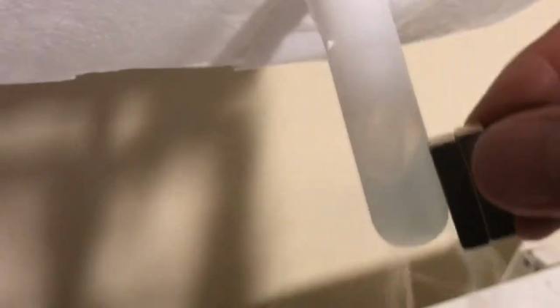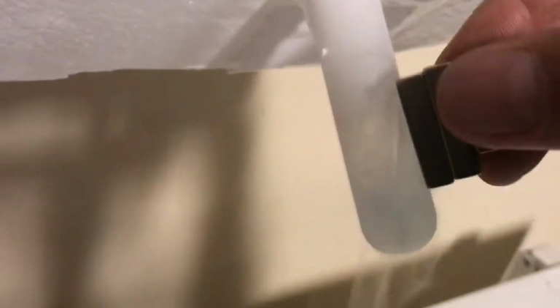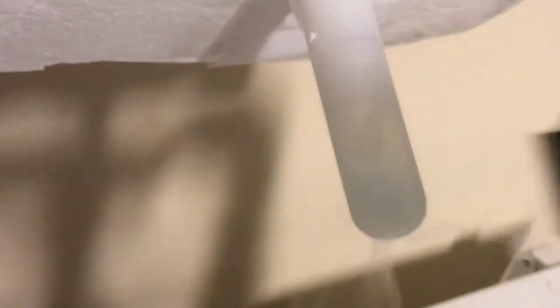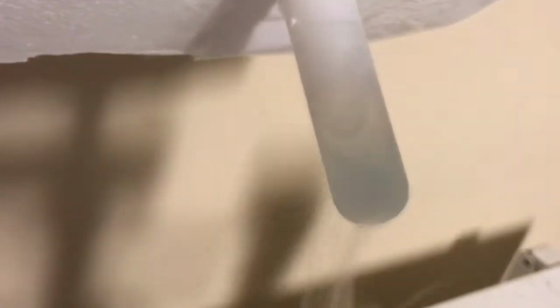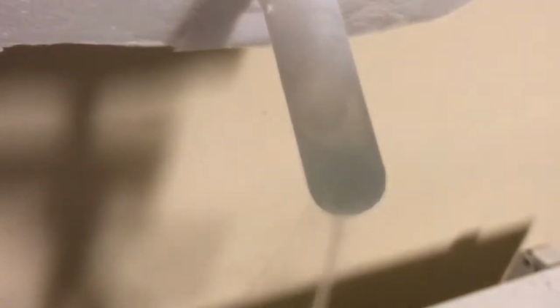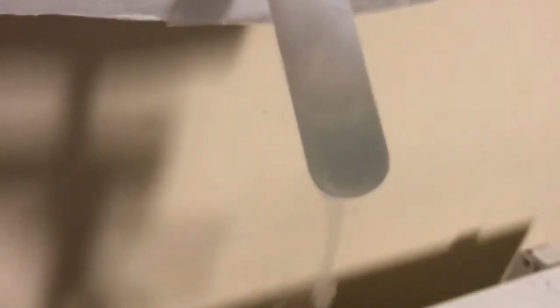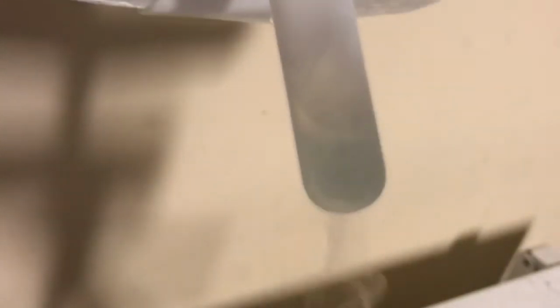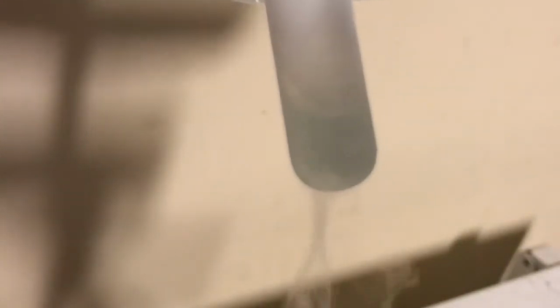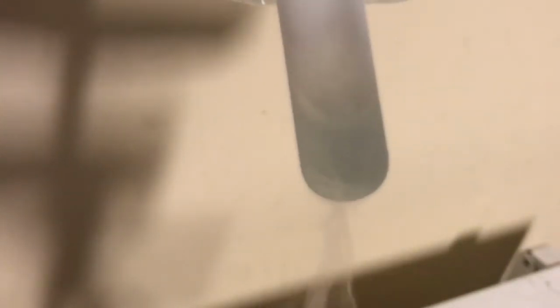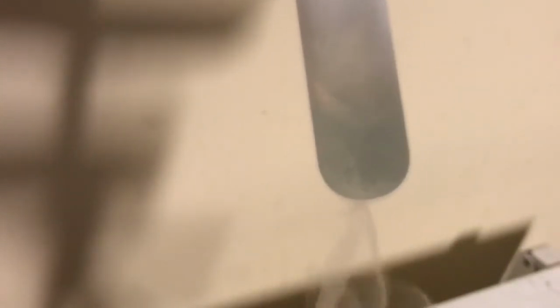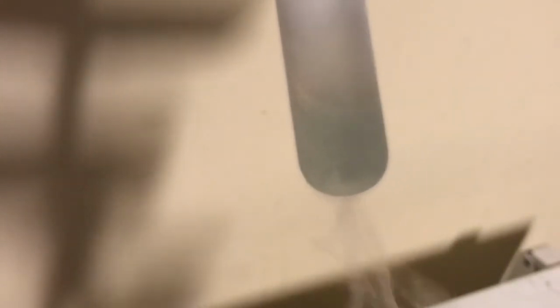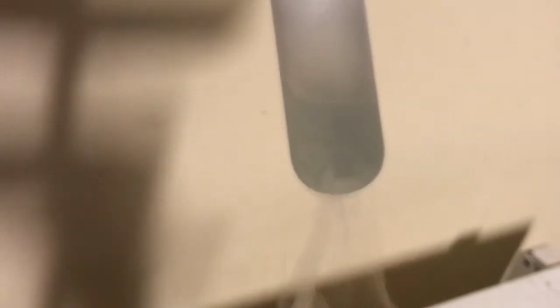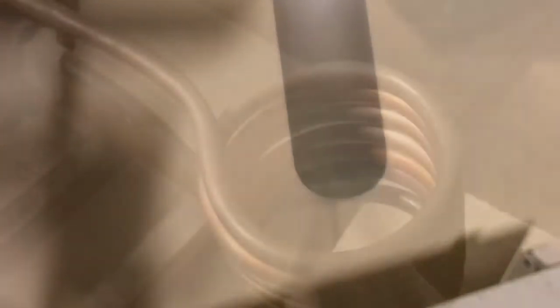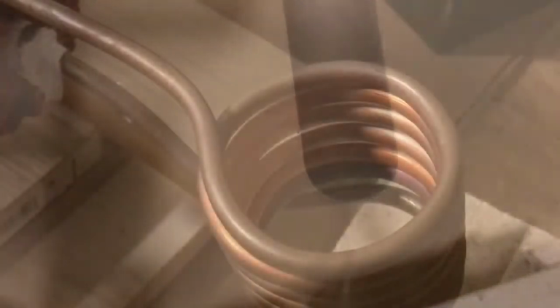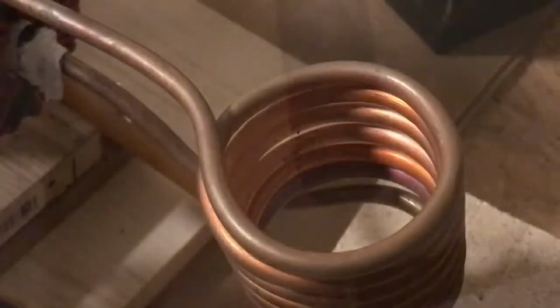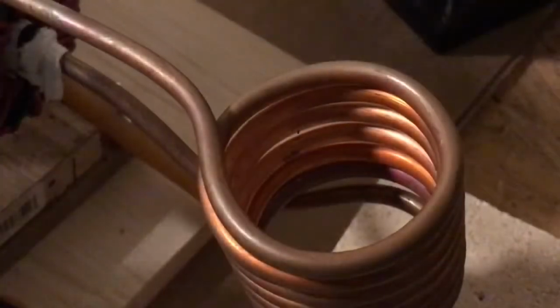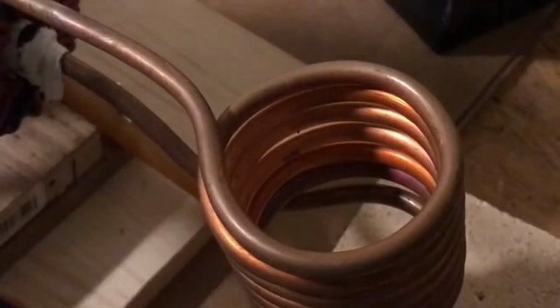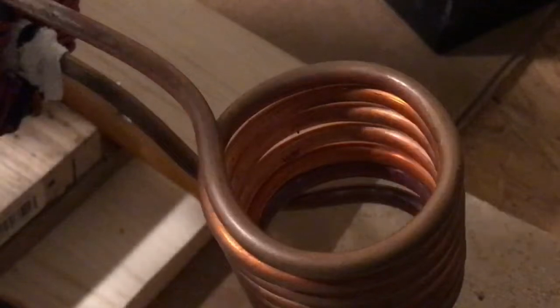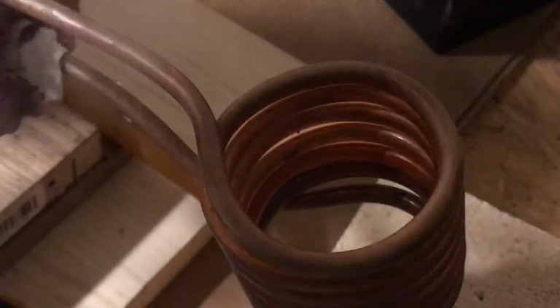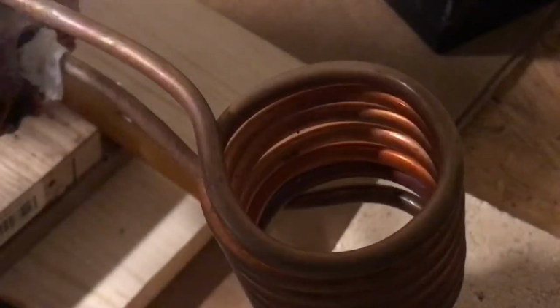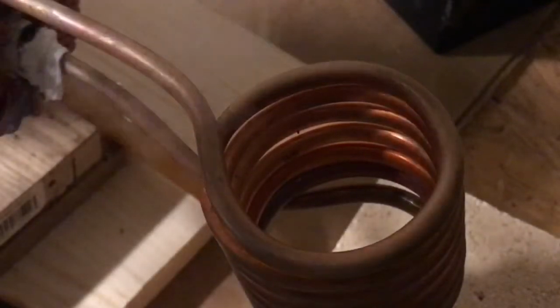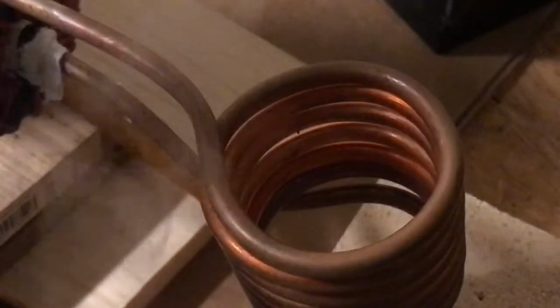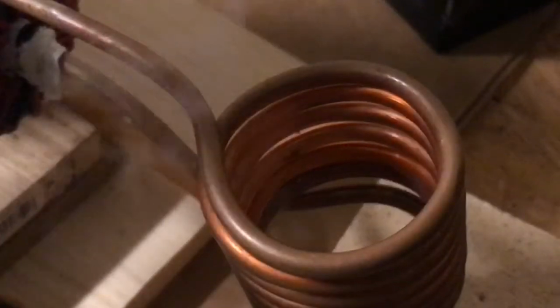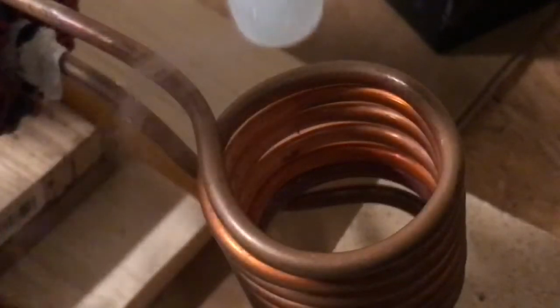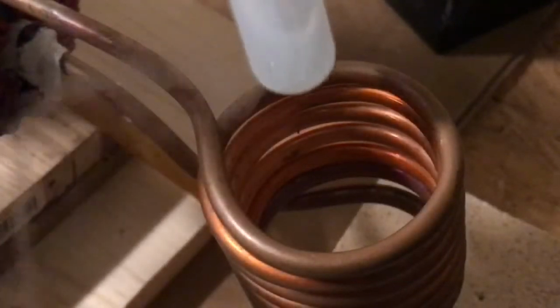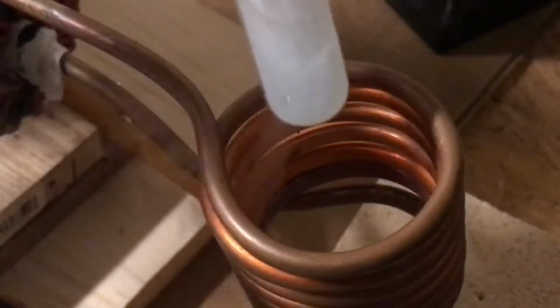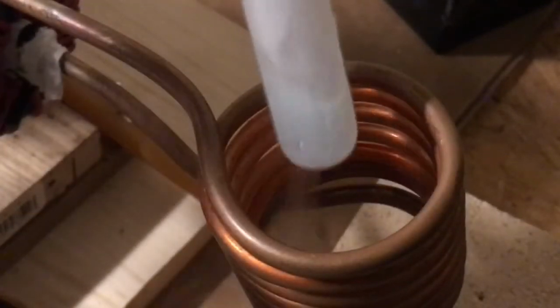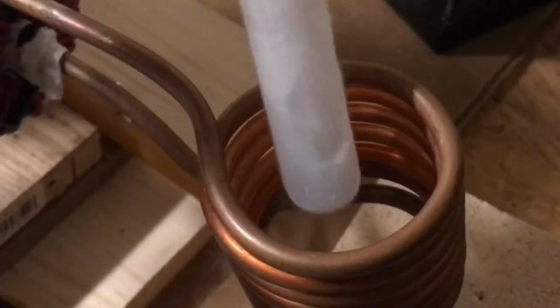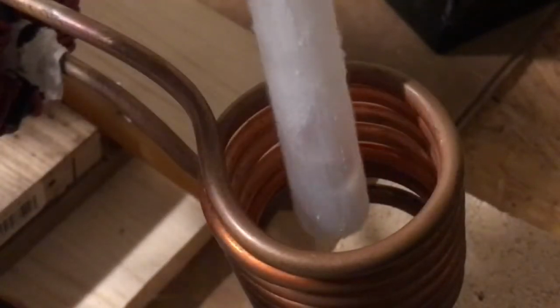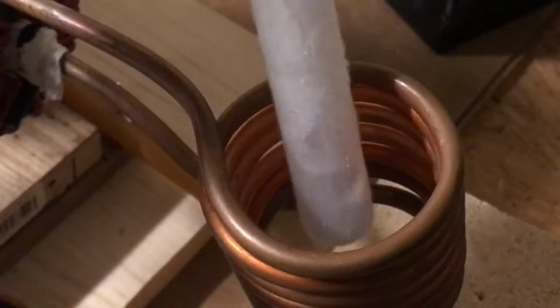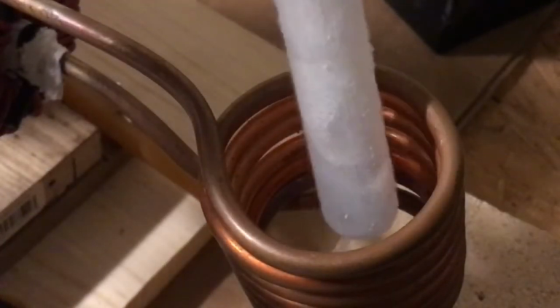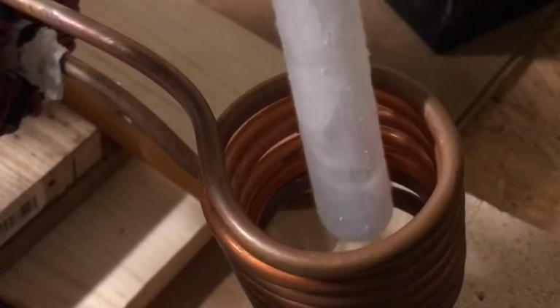I got this out of my oxyacetylene welding set. What I want to see is if it causes this oxygen to boil by putting it in the induction heater.